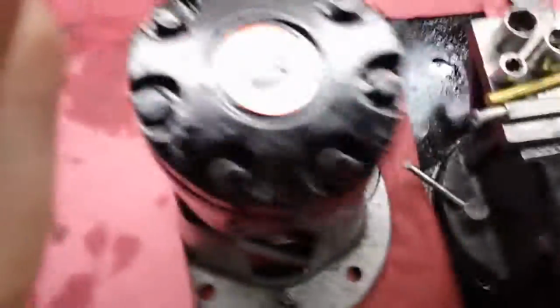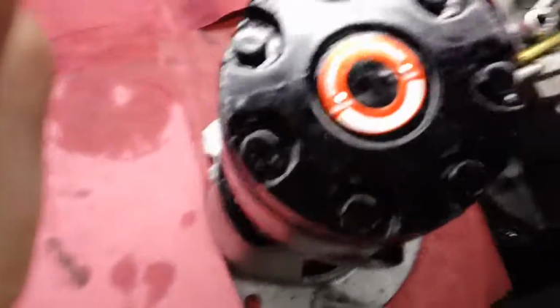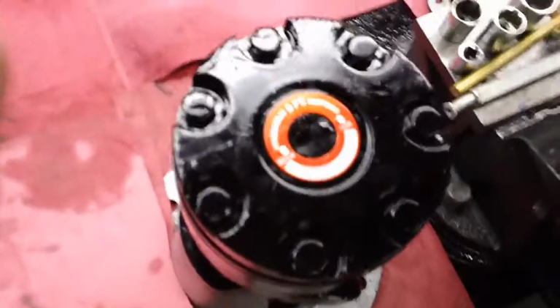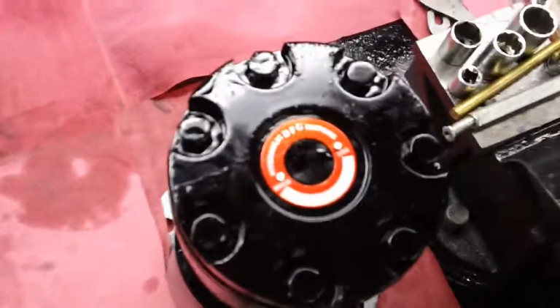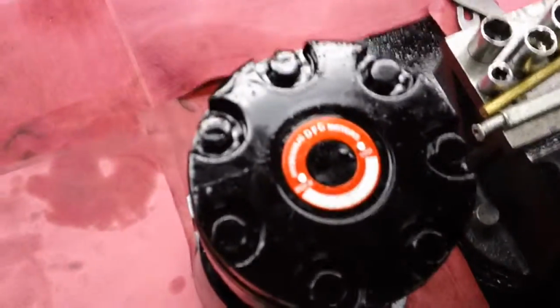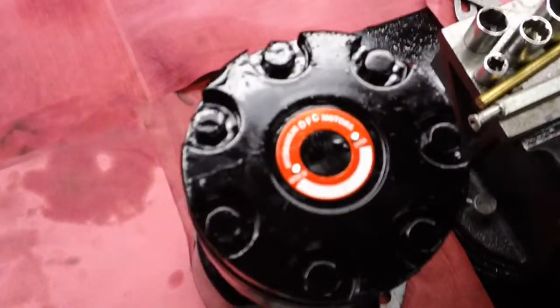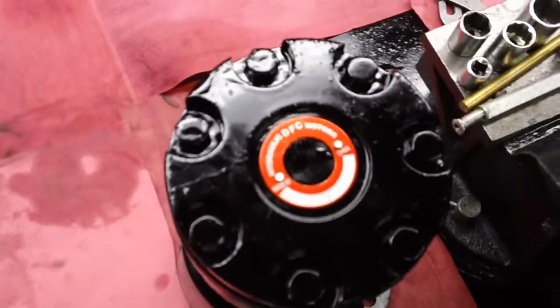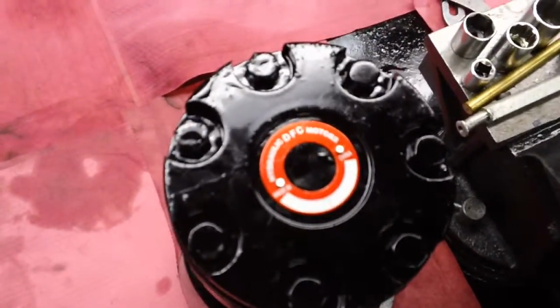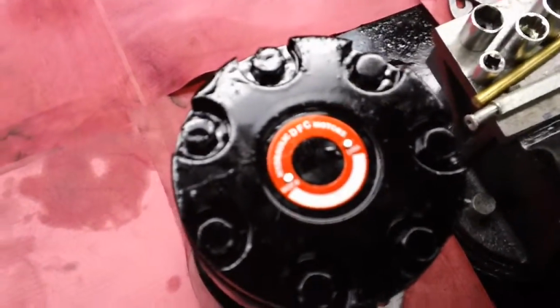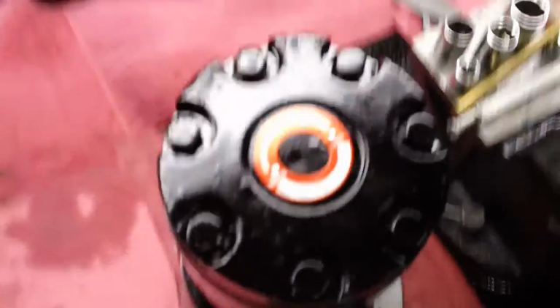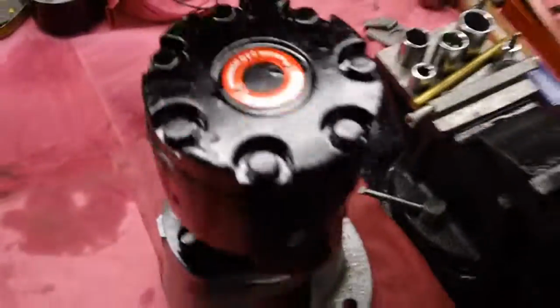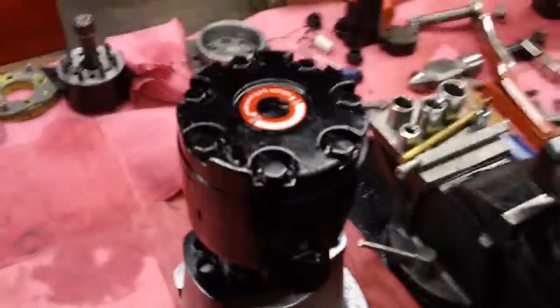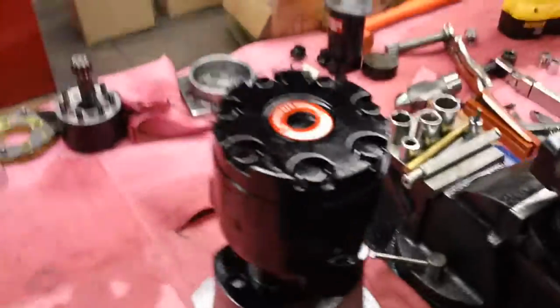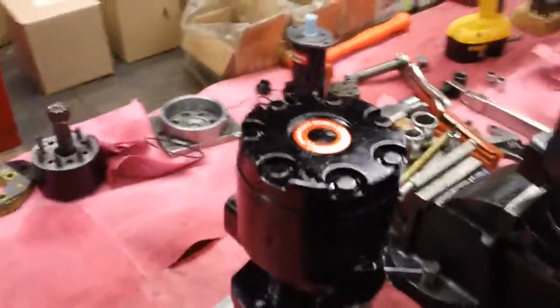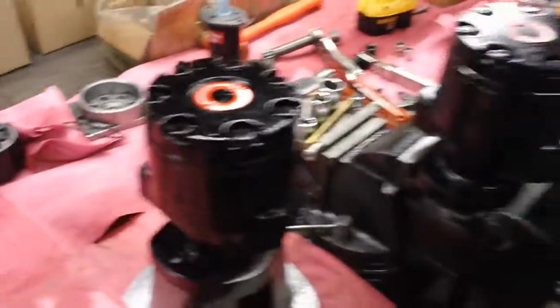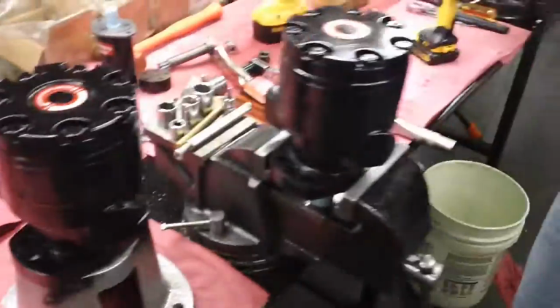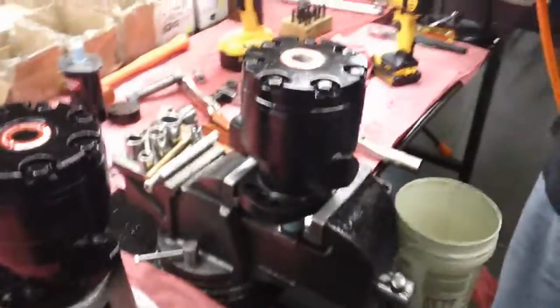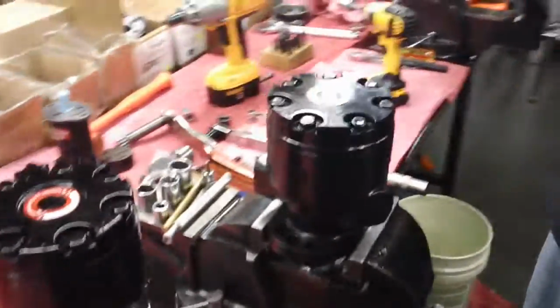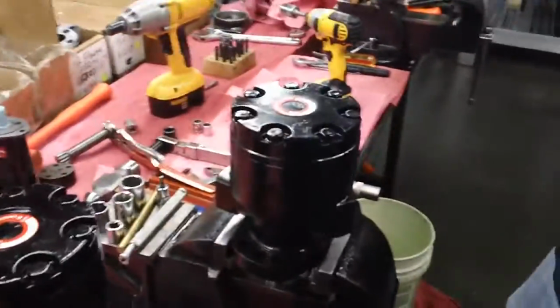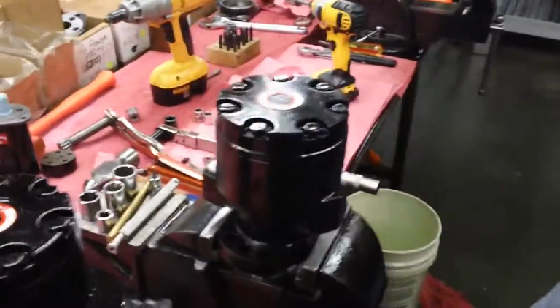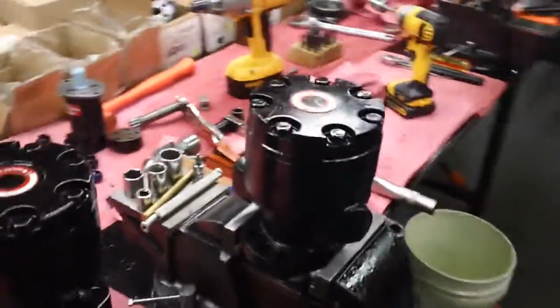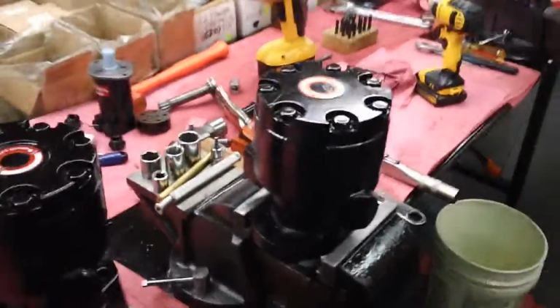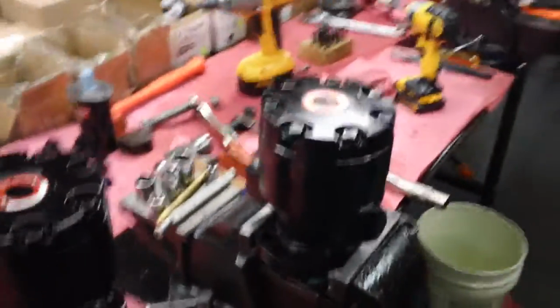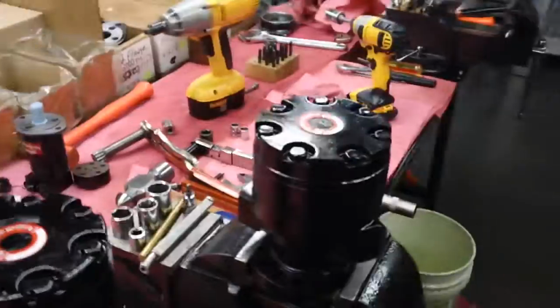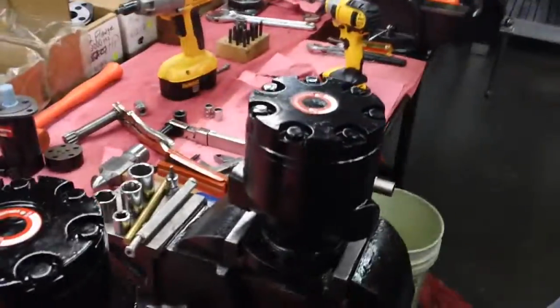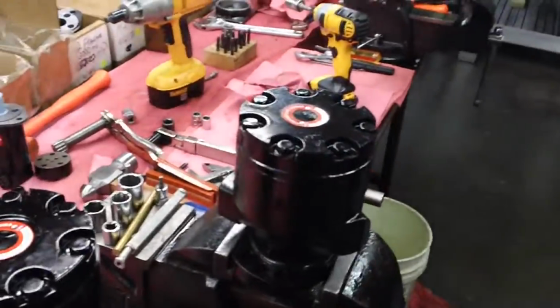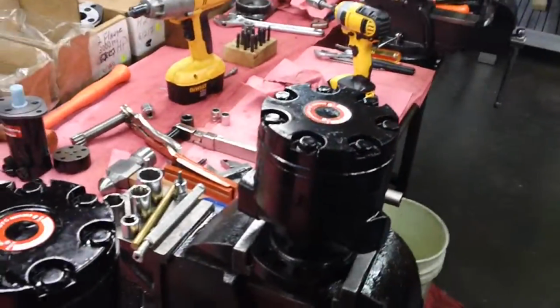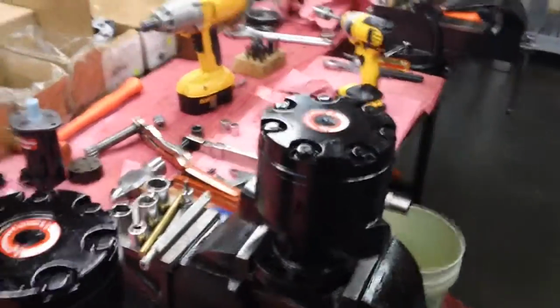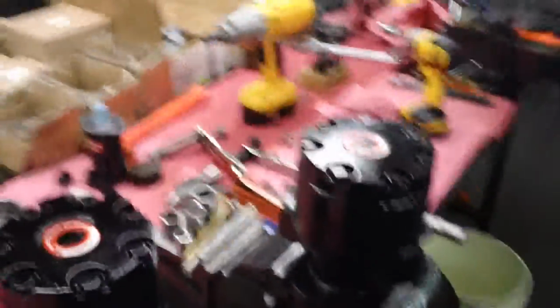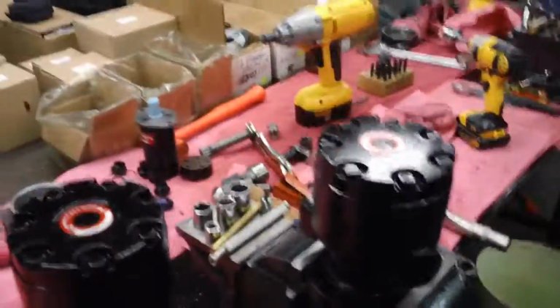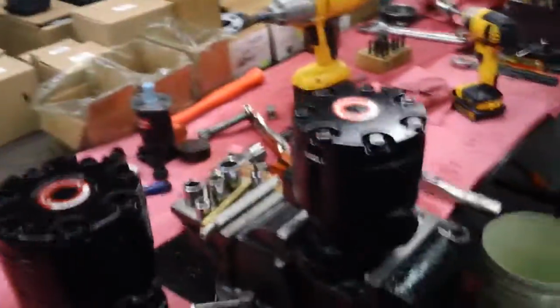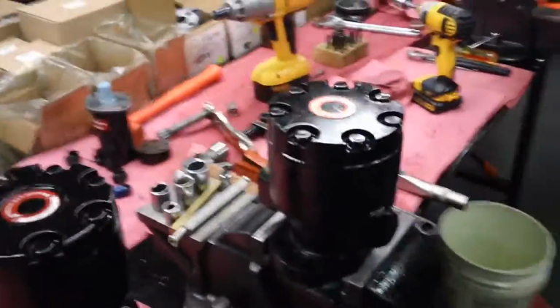What we're doing is a rotating group change for the Dynamic Fluid Components BMER series, which you can do with any displacement from 100 cc's up to our 750 cc's.